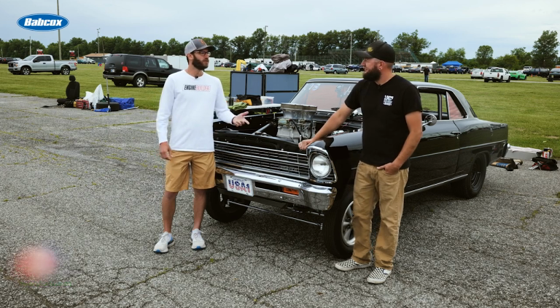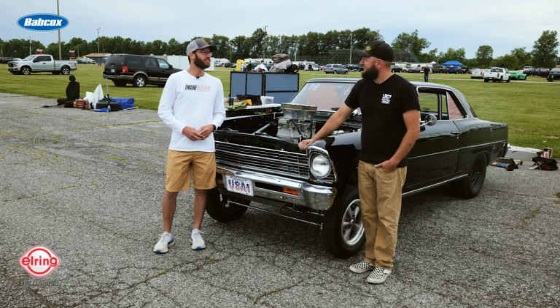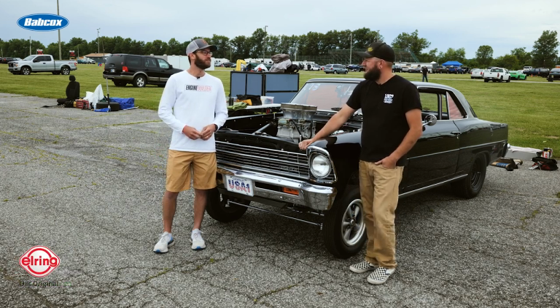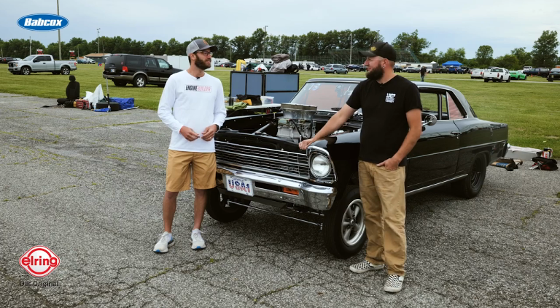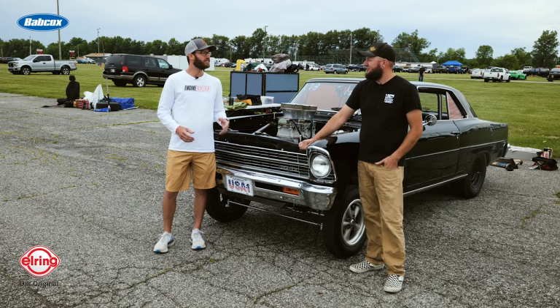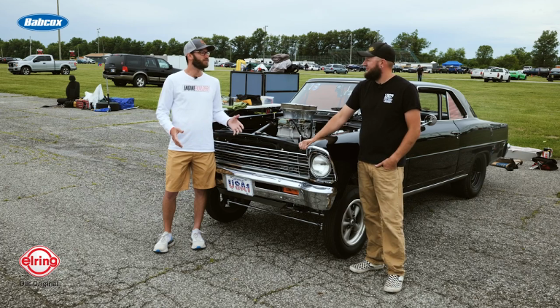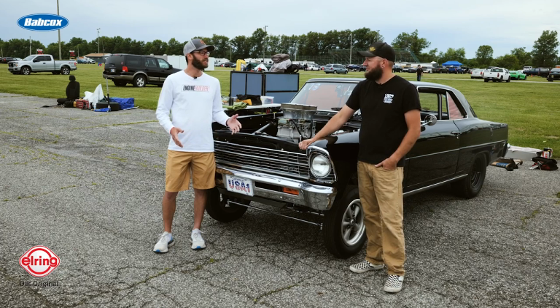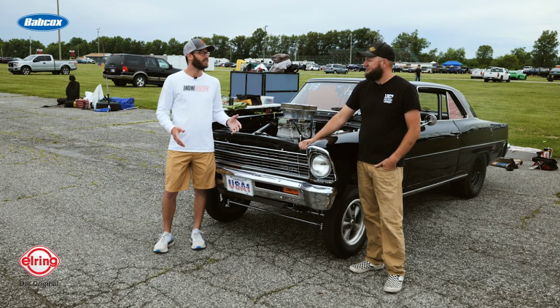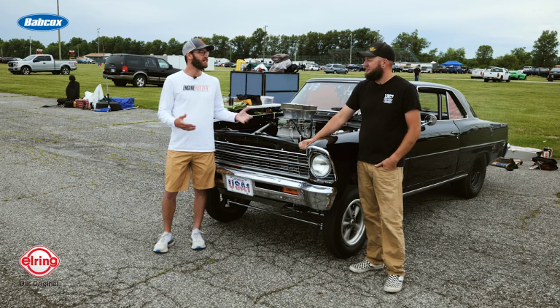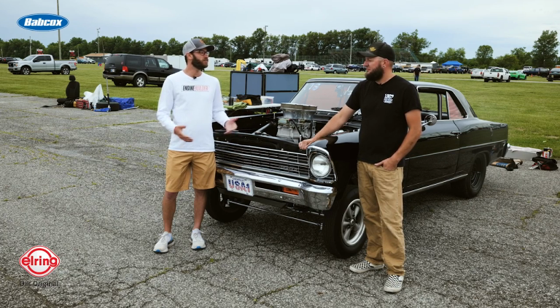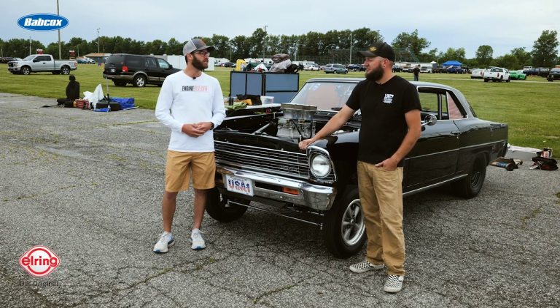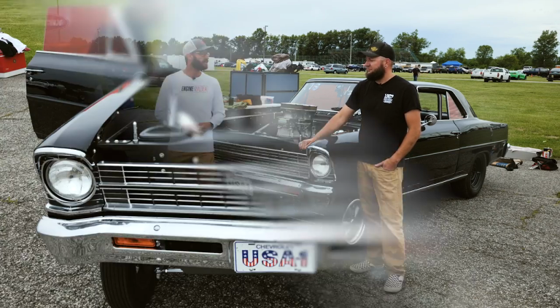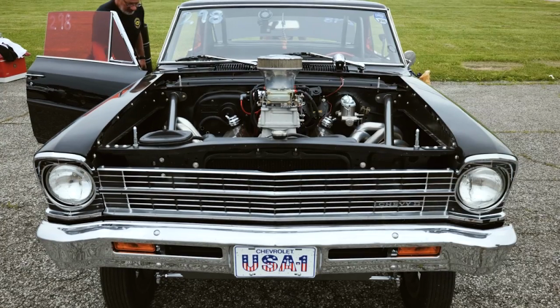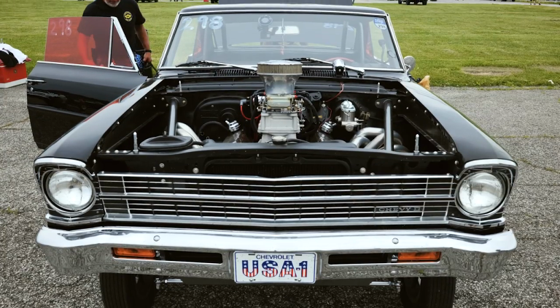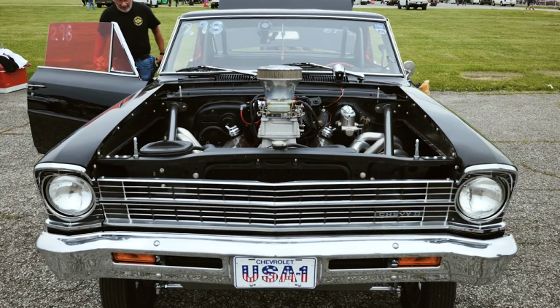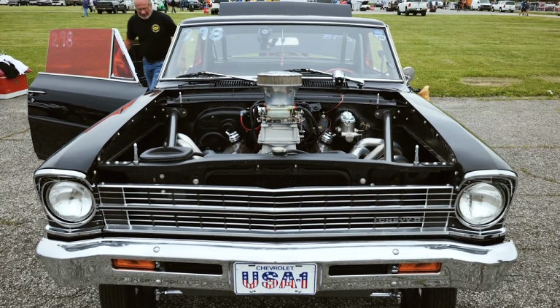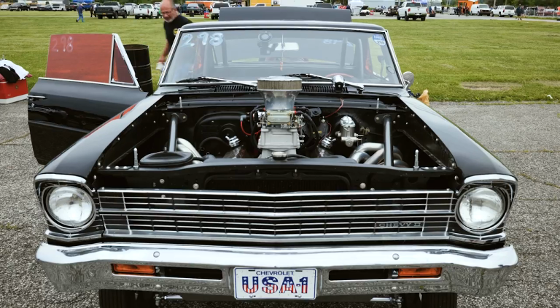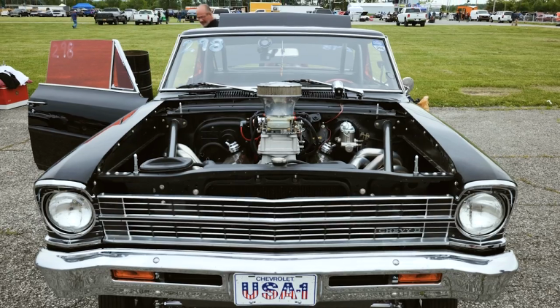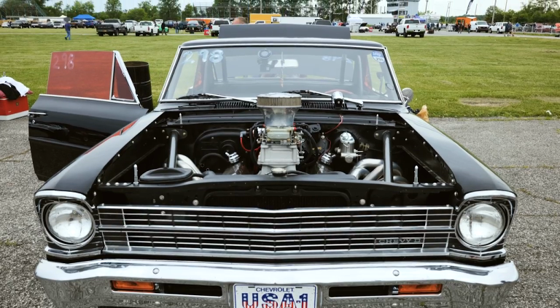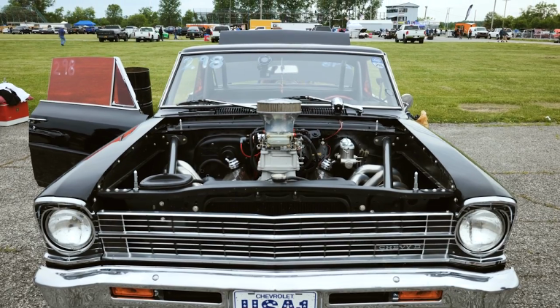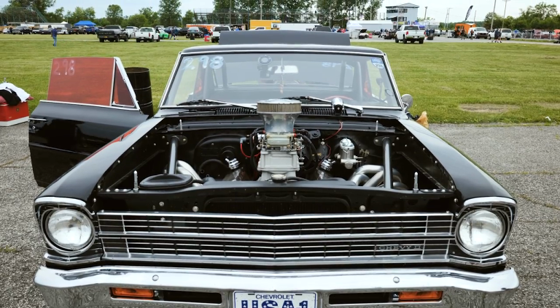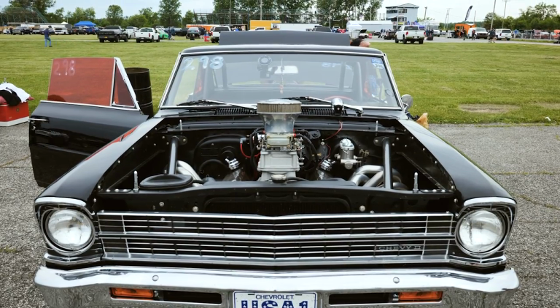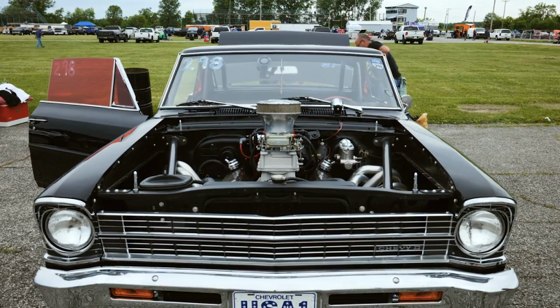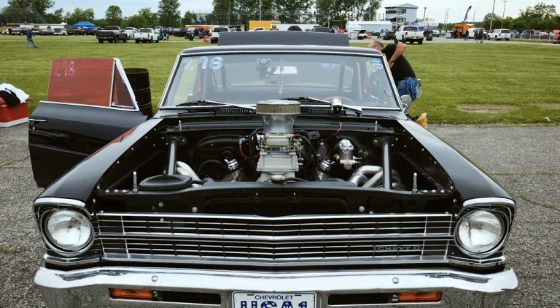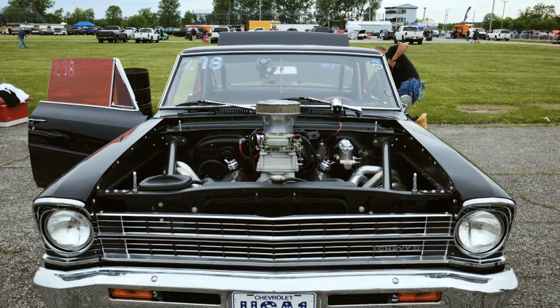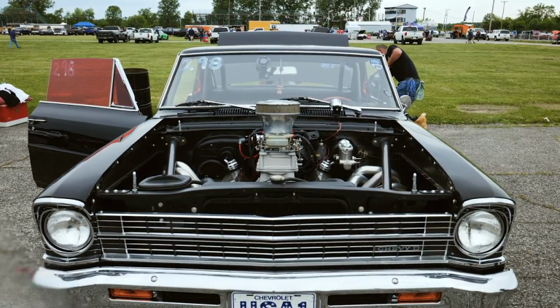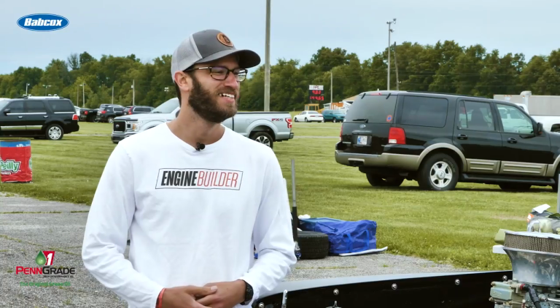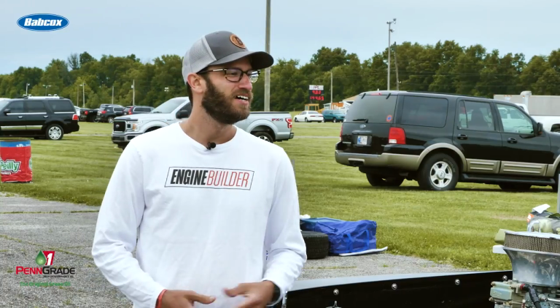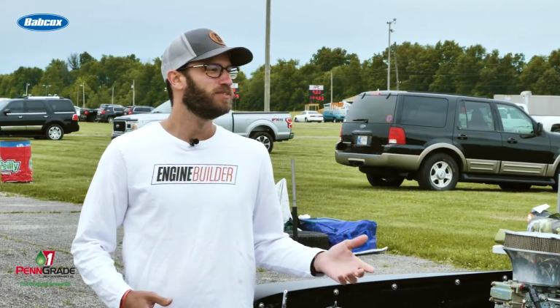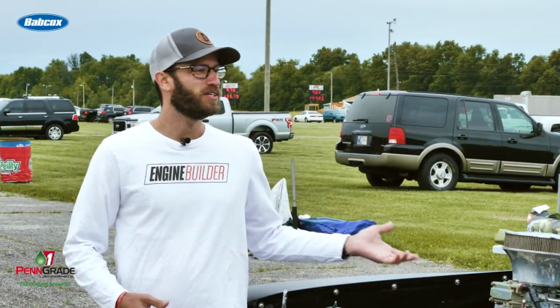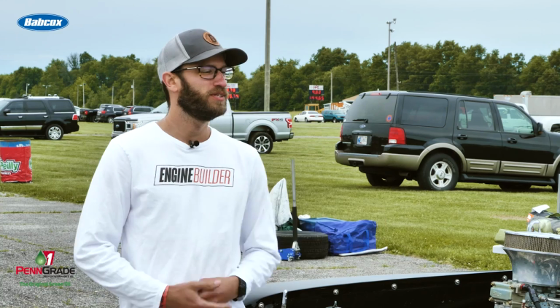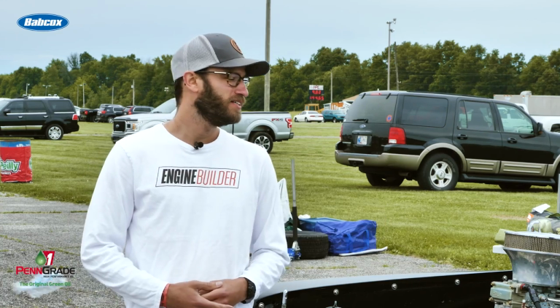Corey, thanks so much for taking a little bit of time this morning here on Day 2 of the Midwest Drags. Walk us through your car and engine setup — pretty sweet looking ride. A number of people walking by are stopping and checking it out, so walk us through what you got in here.